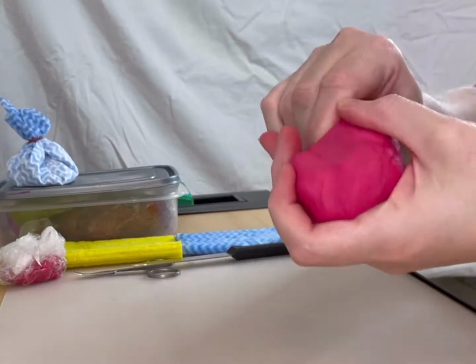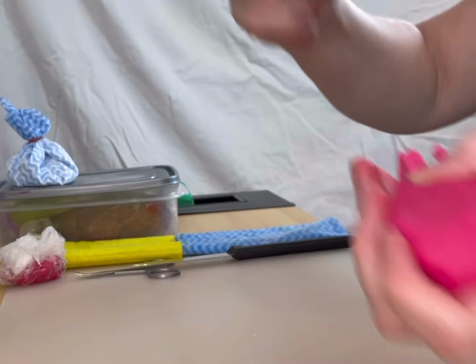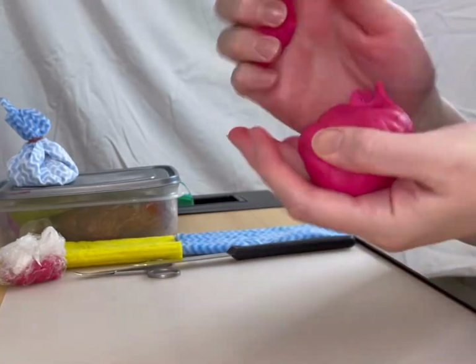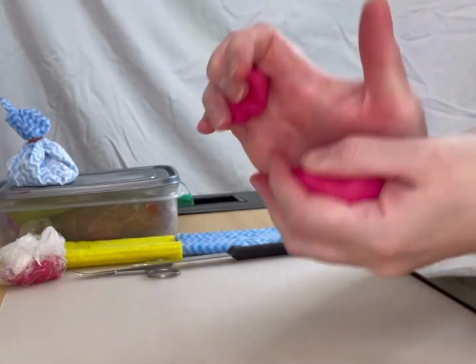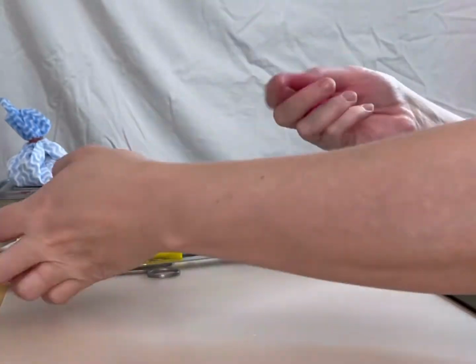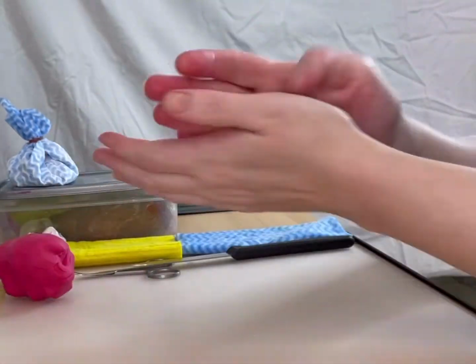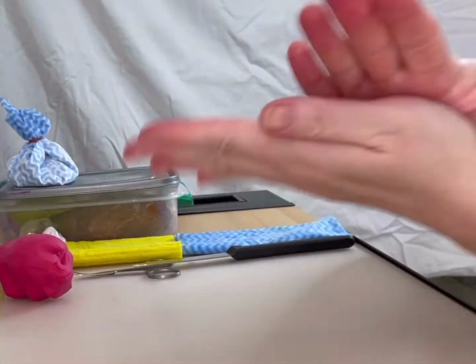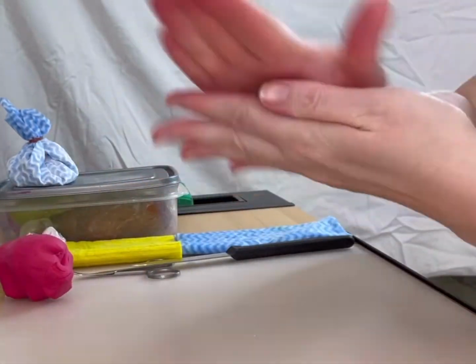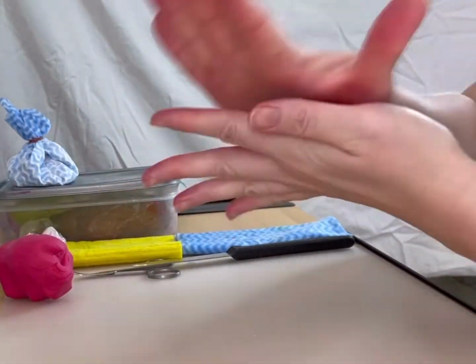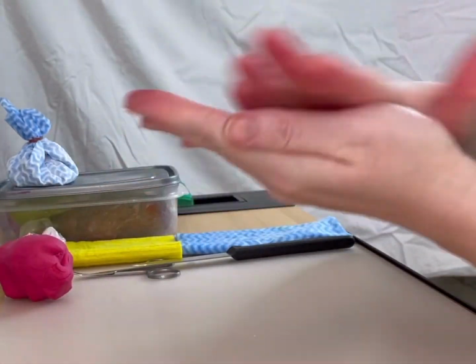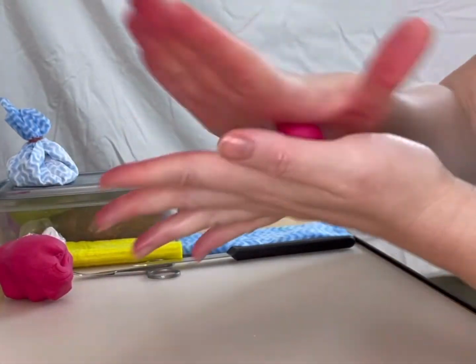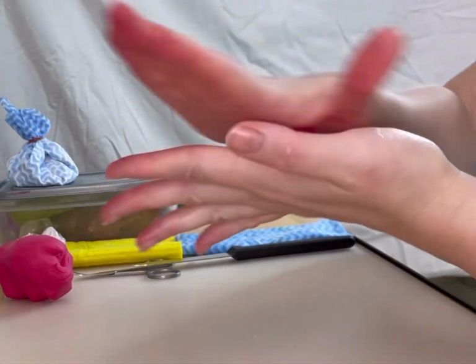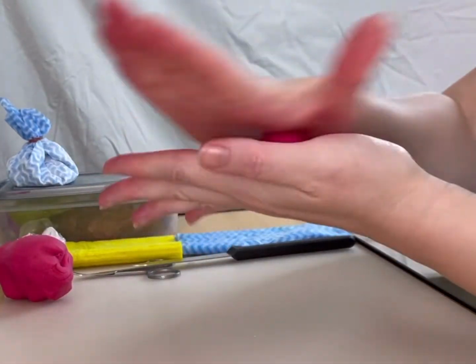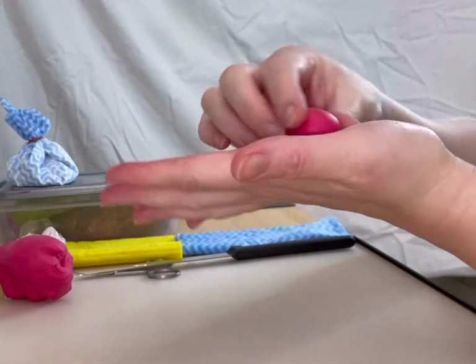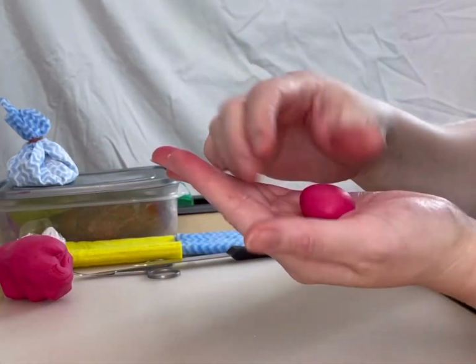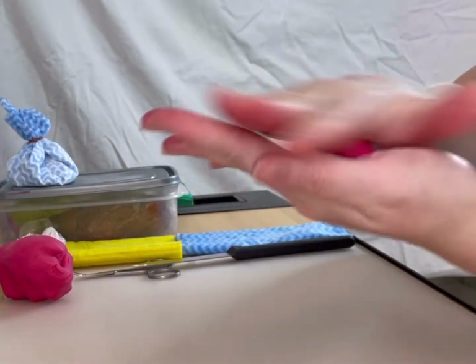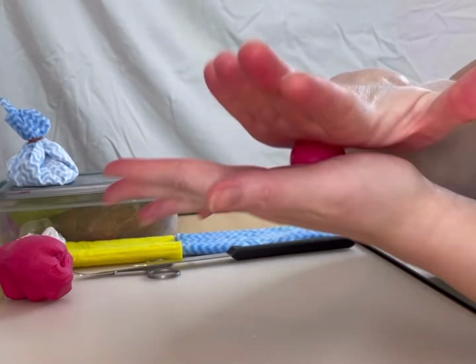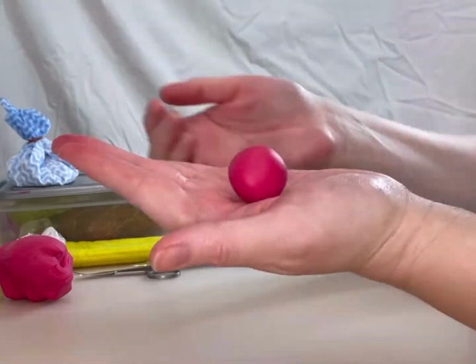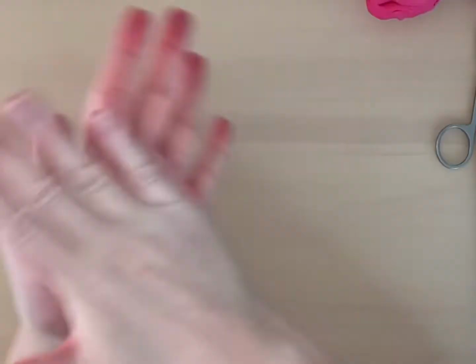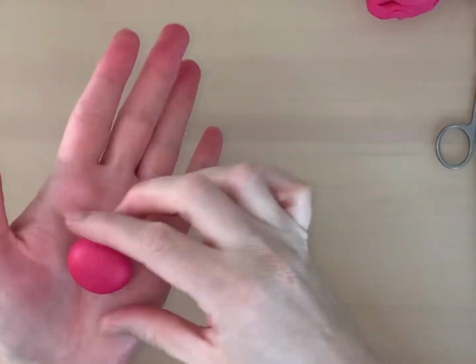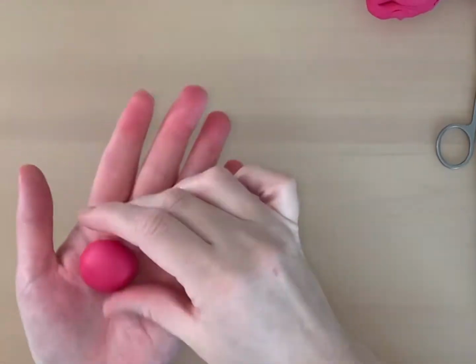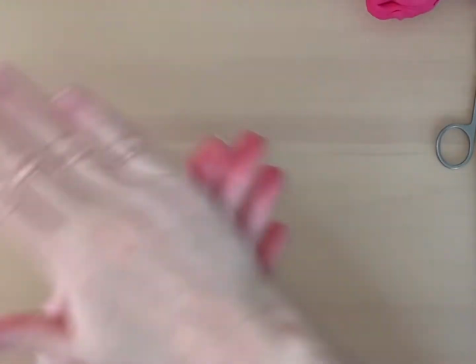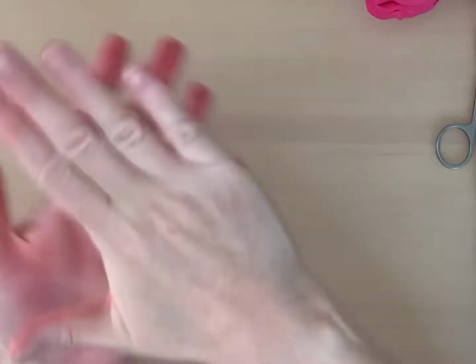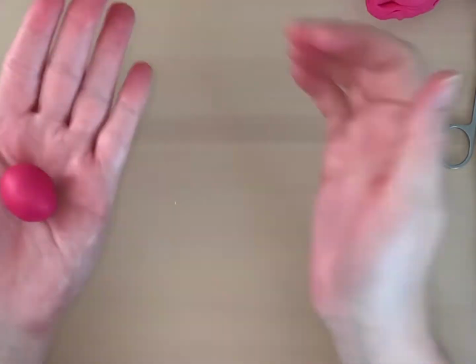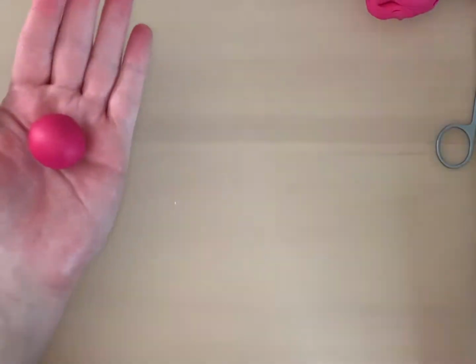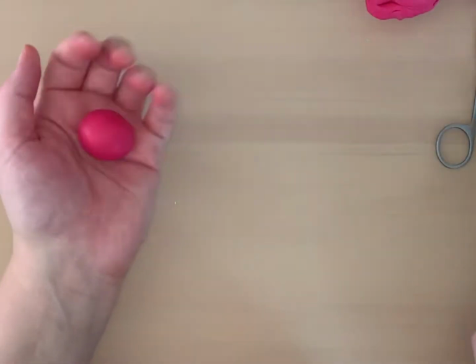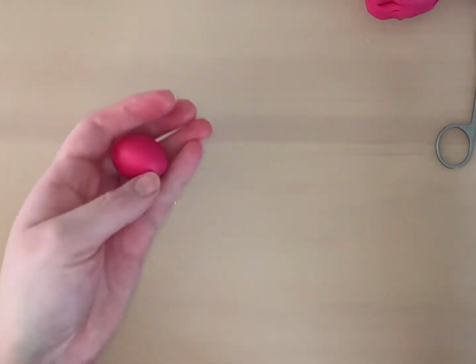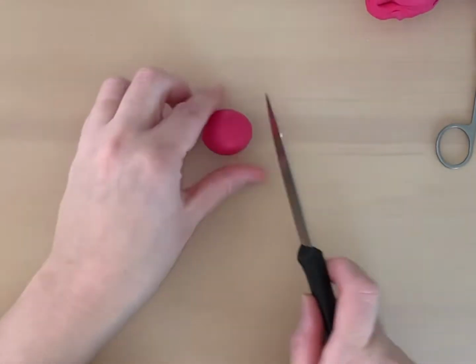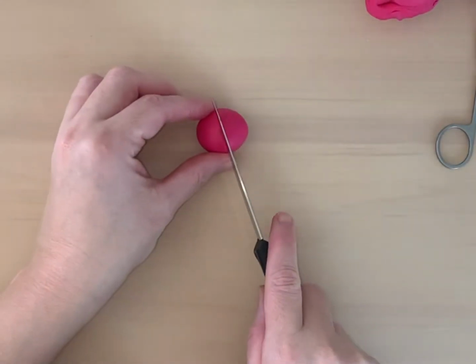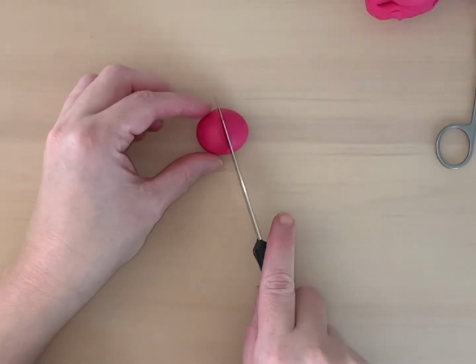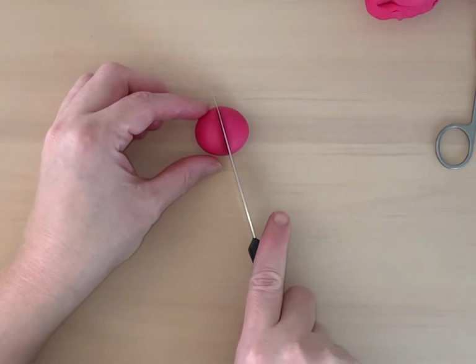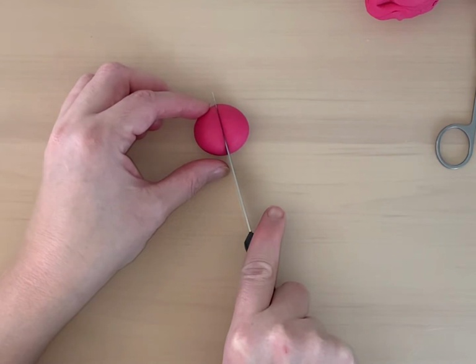Break off a small piece of coloured sugar paste to start. This will be for the feet of your monster. Roll a smooth ball and cut it in half. This will give you two equal feet.